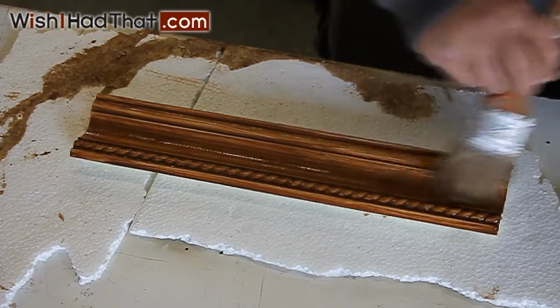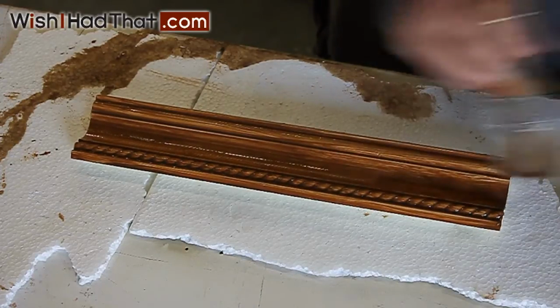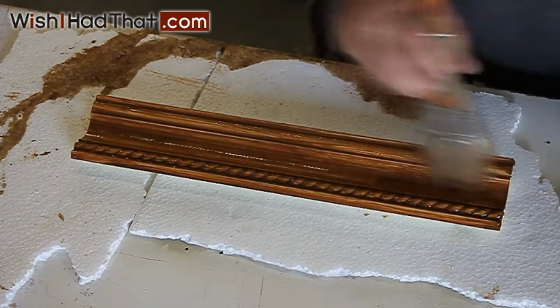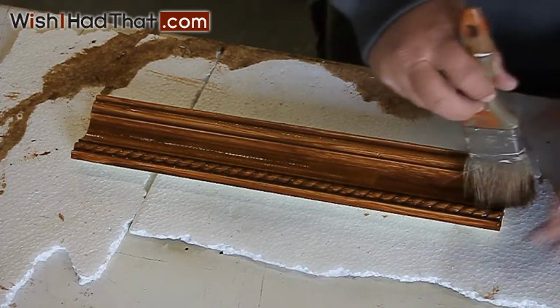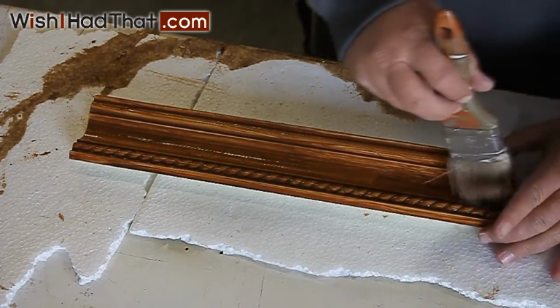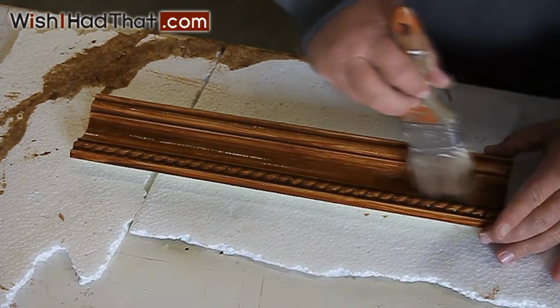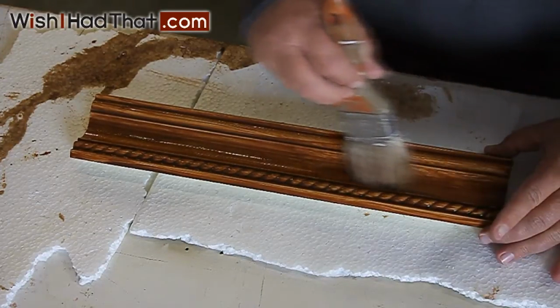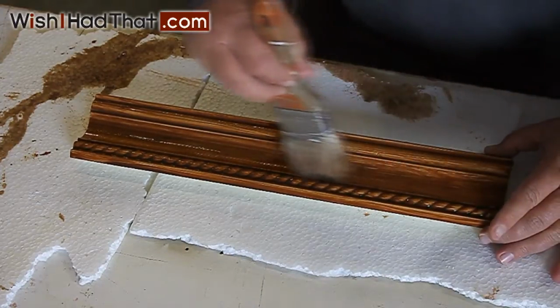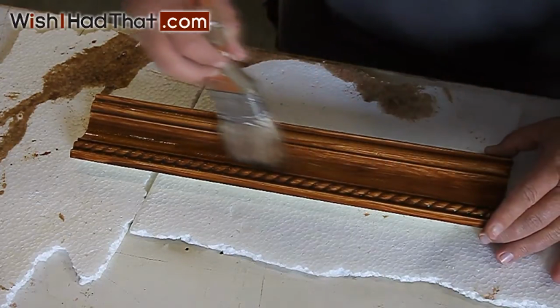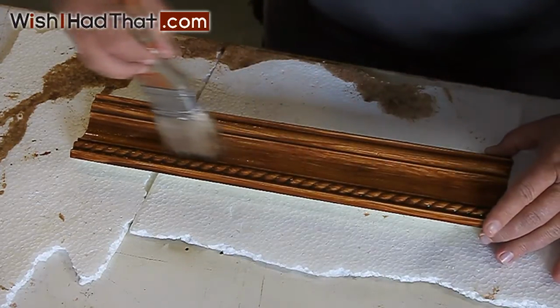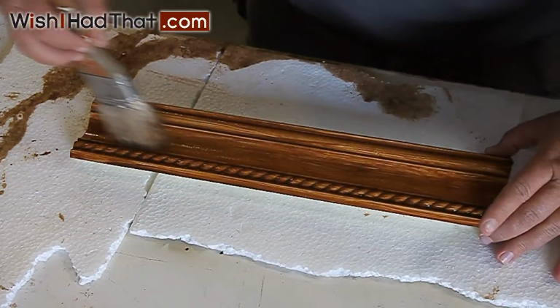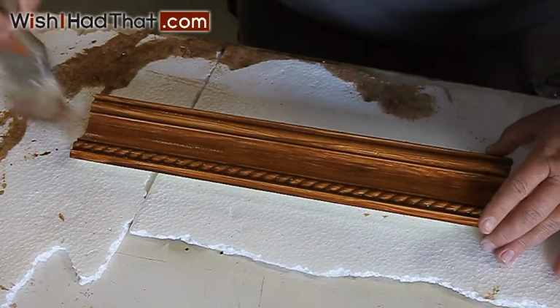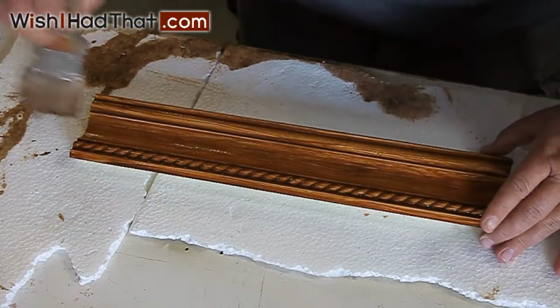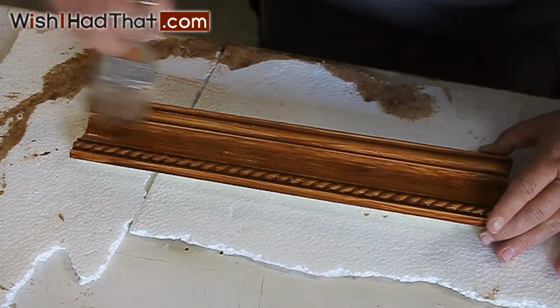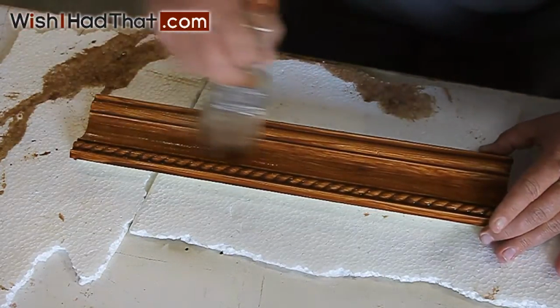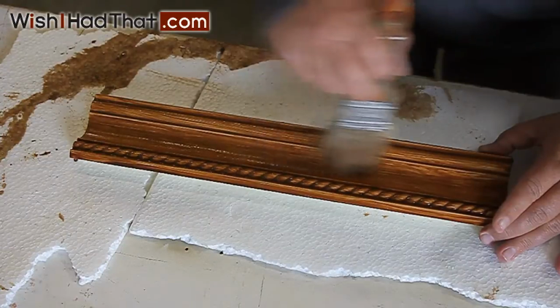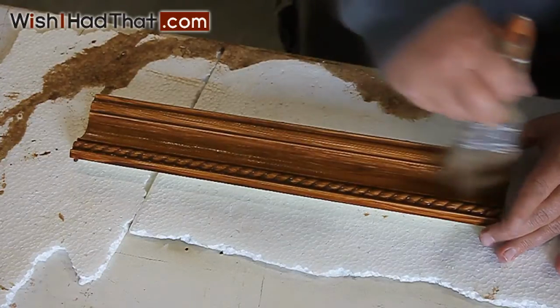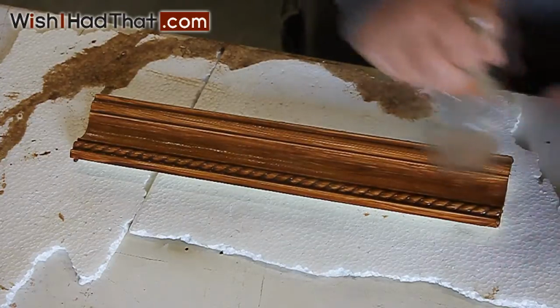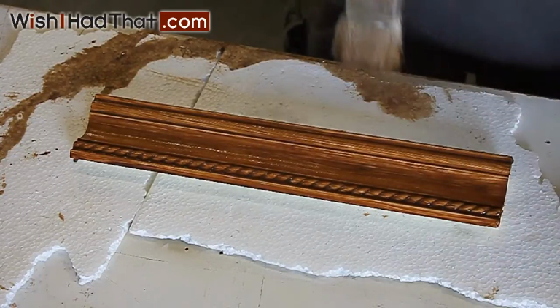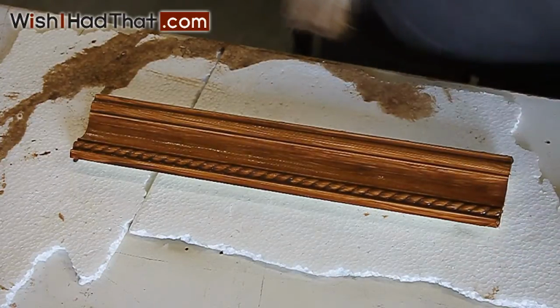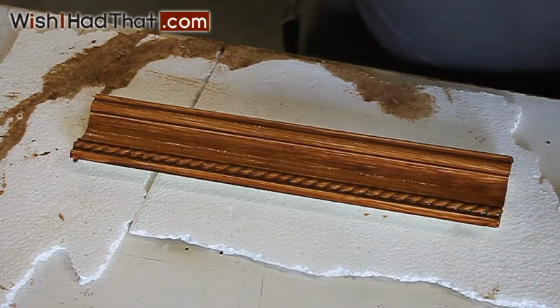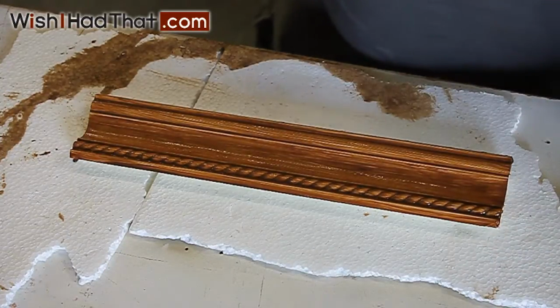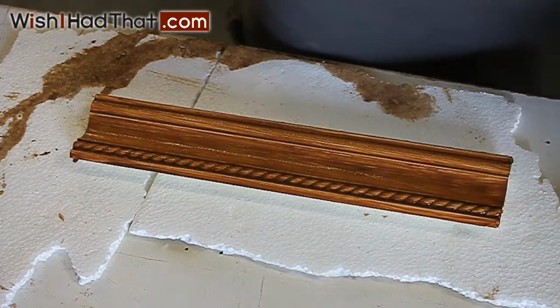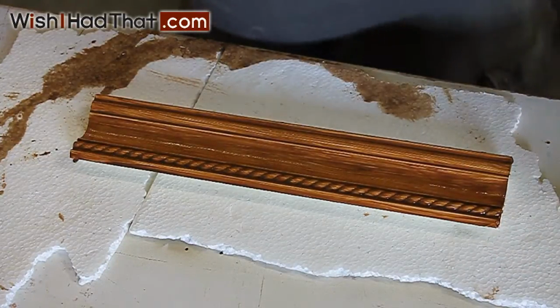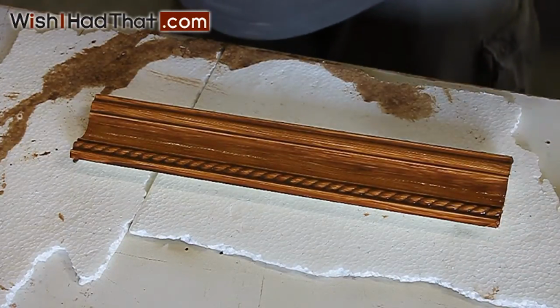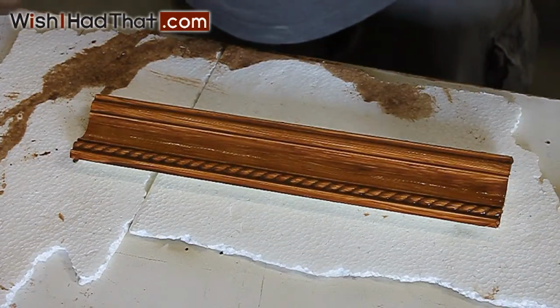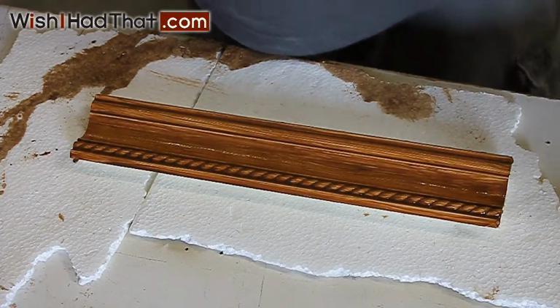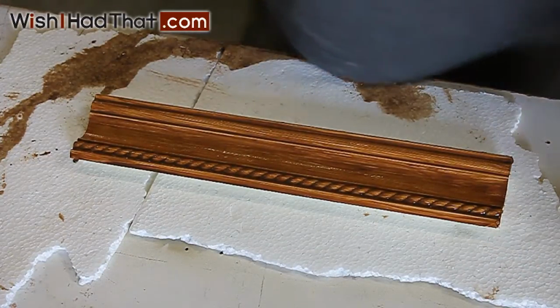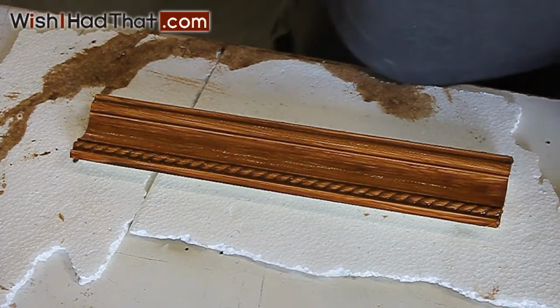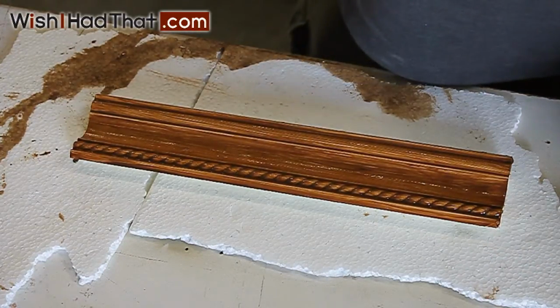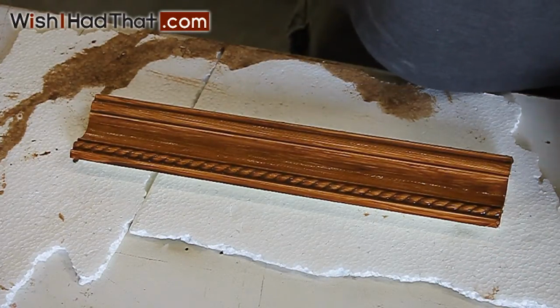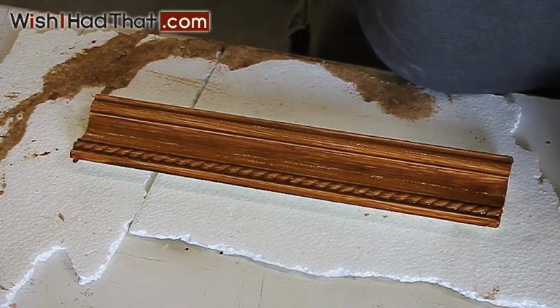Drag the brush along the wet stain in a random pattern. This further enhances the simulation of the wood grain. Allow this coat to dry before applying your clear coat.